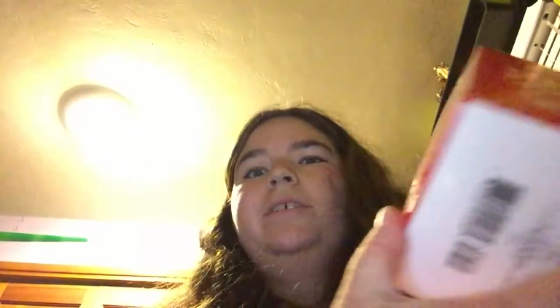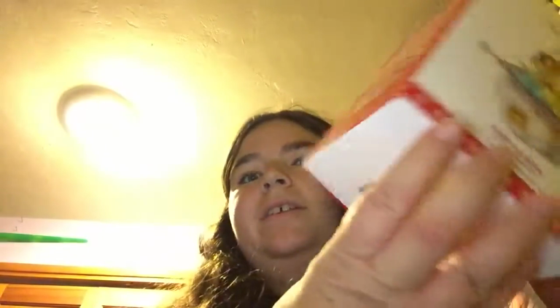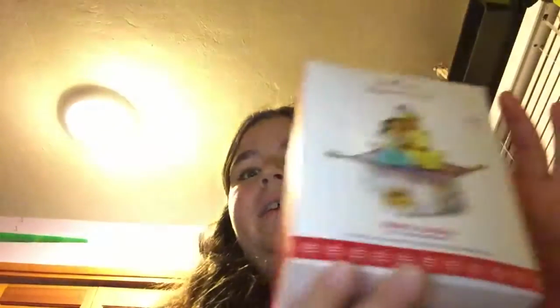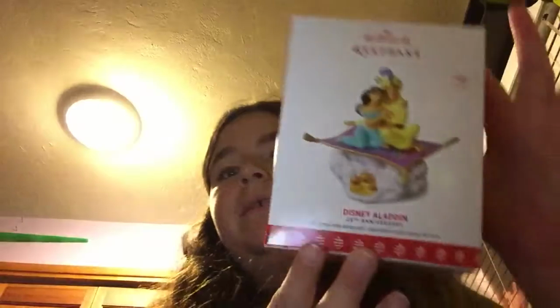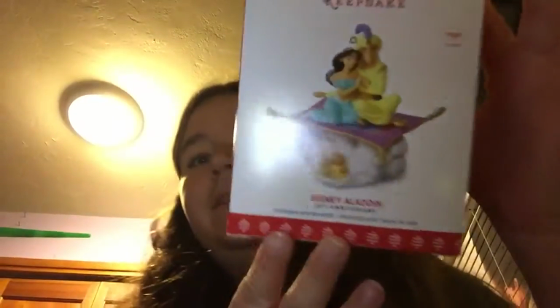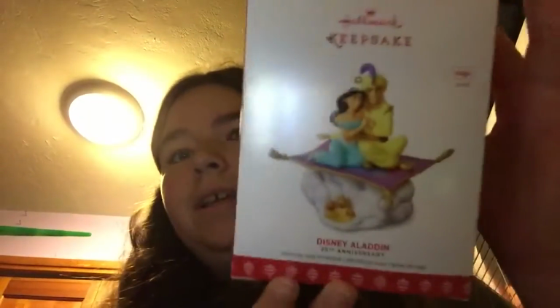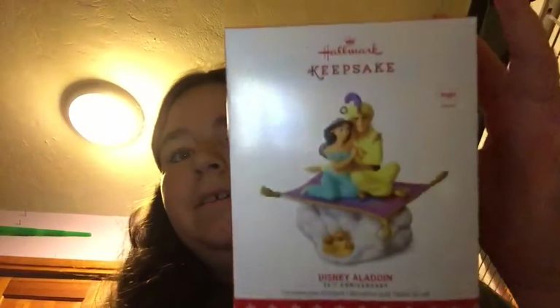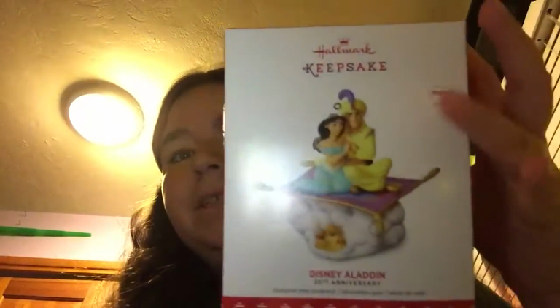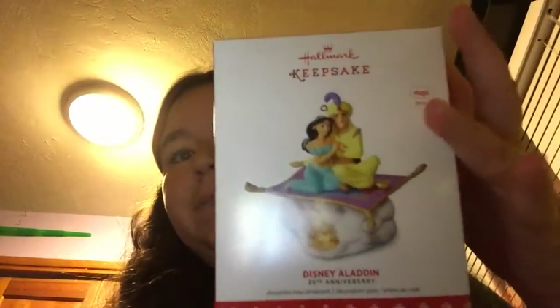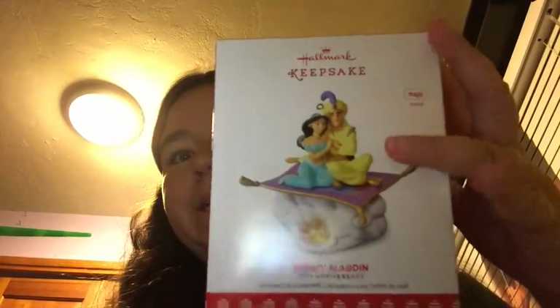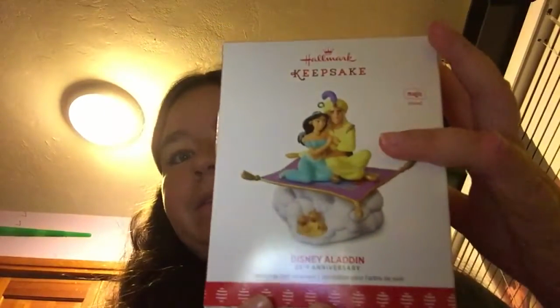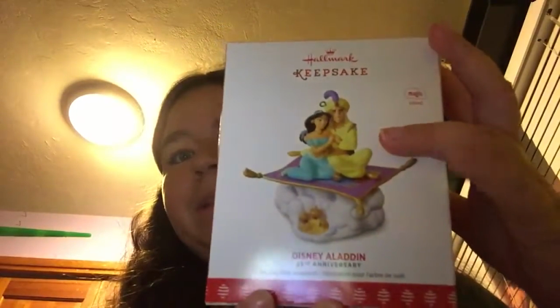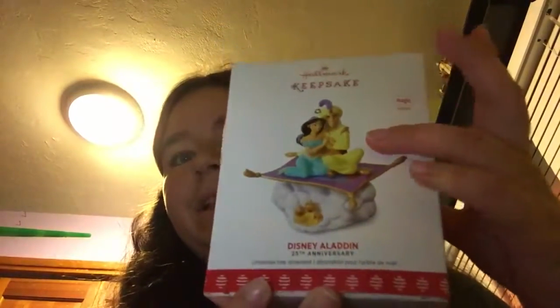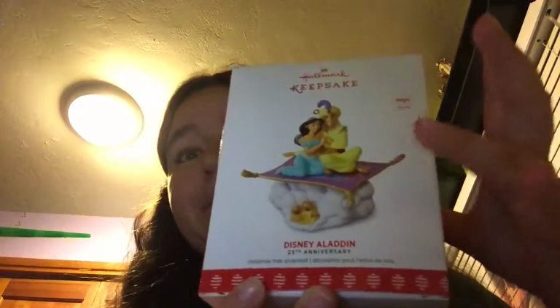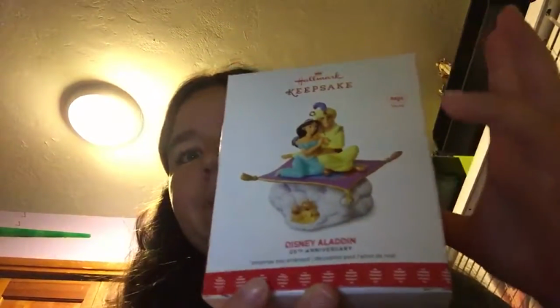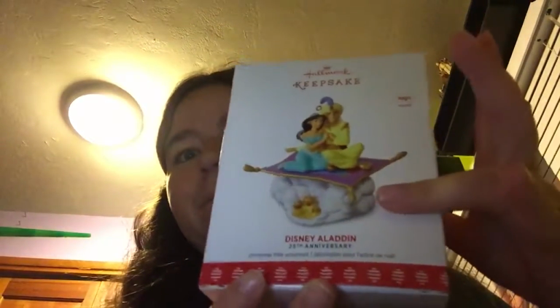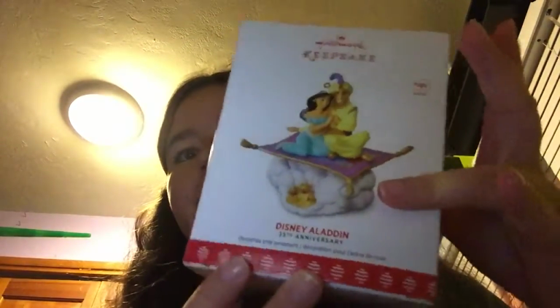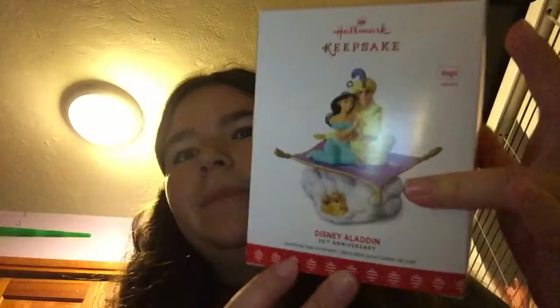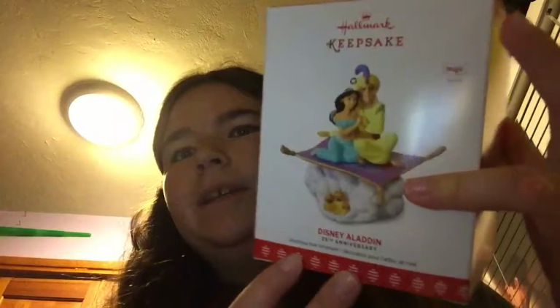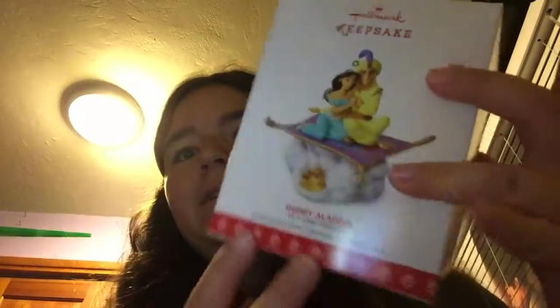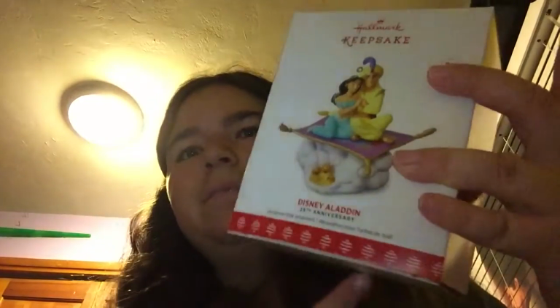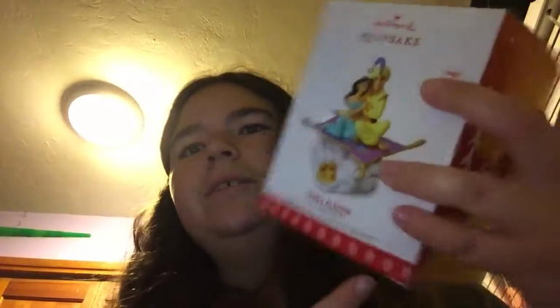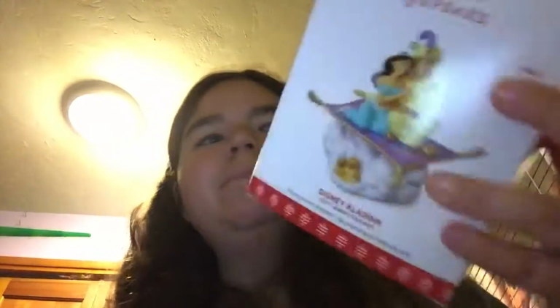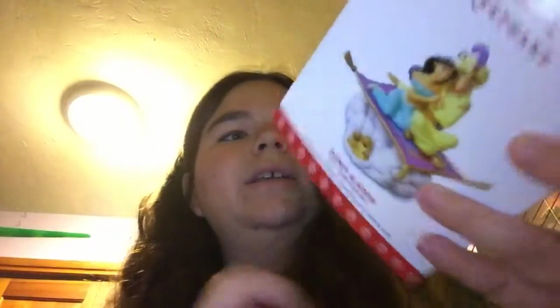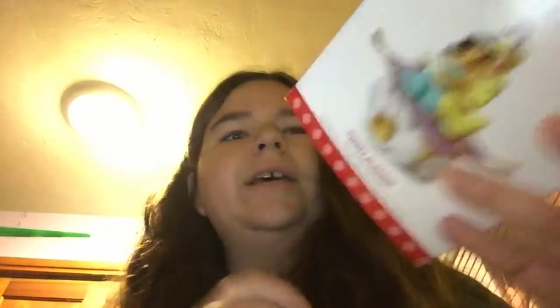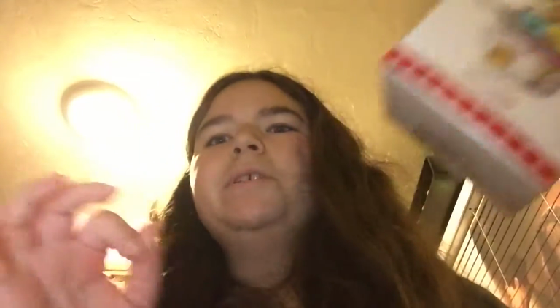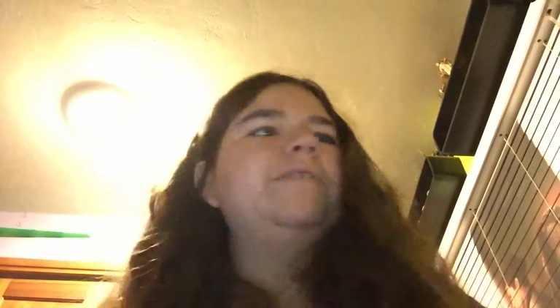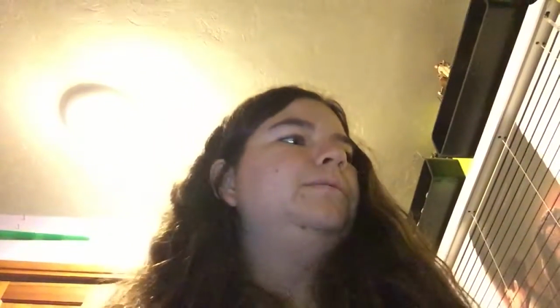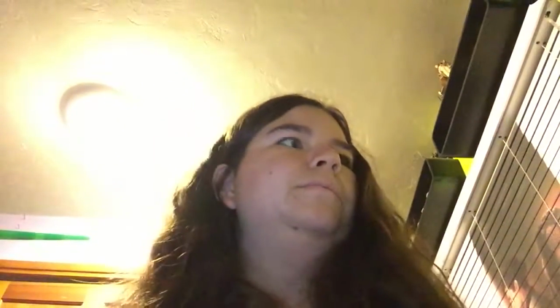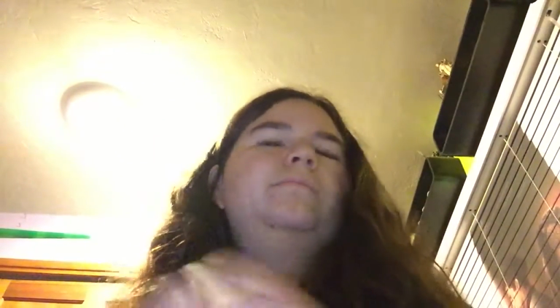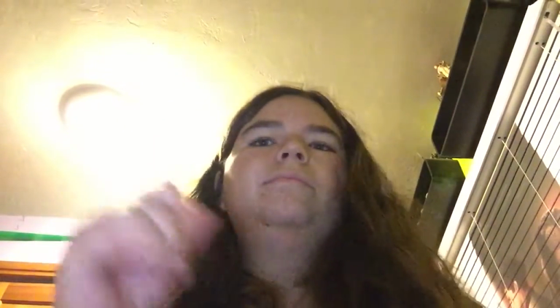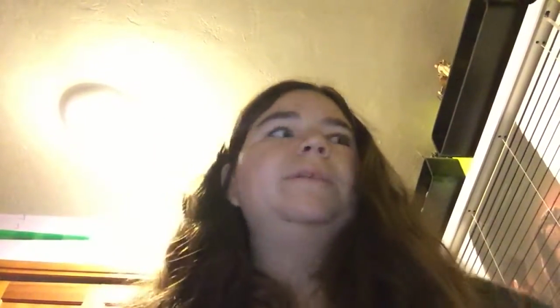So first, I bought a Princess Jasmine and Aladdin ornament and it plays 'A Whole New World.' I got this at home. The batteries are included but I don't have a screwdriver to put them in.